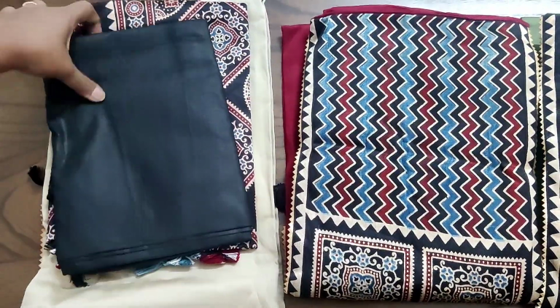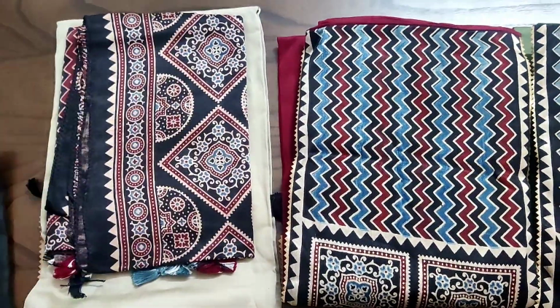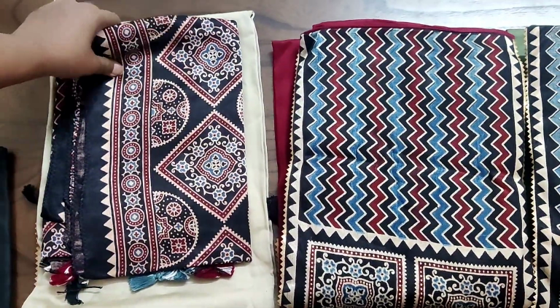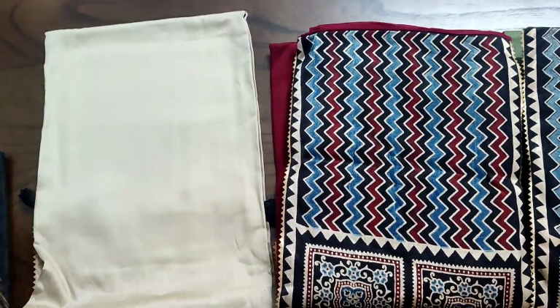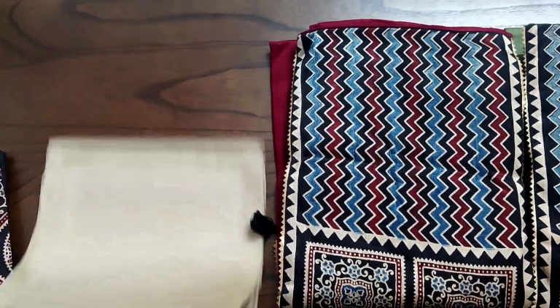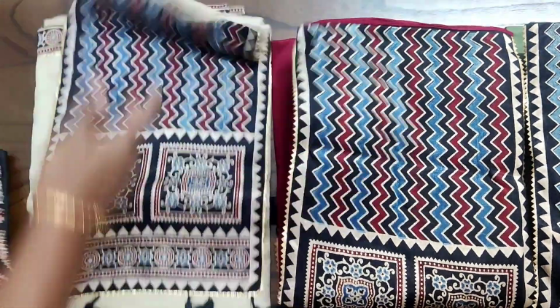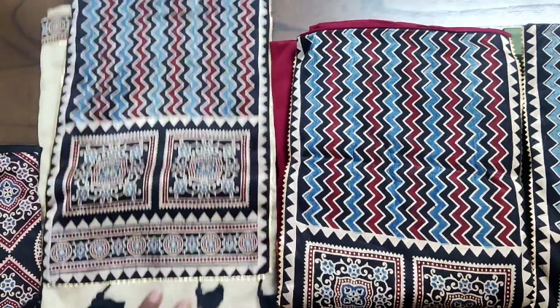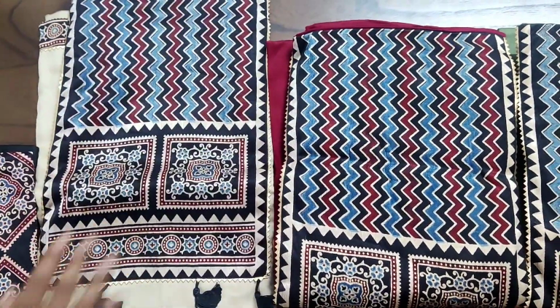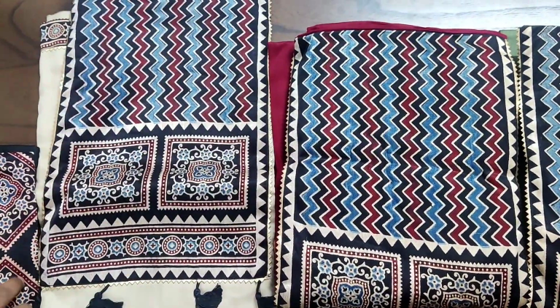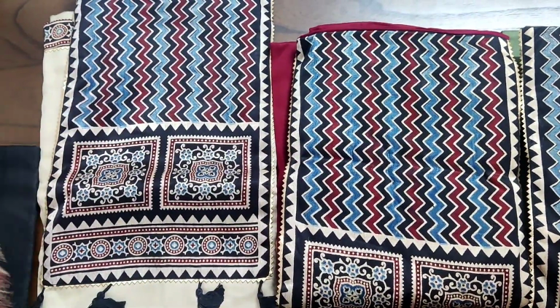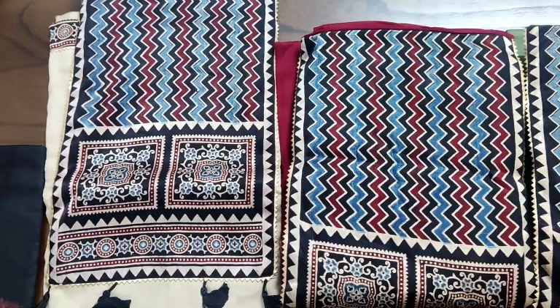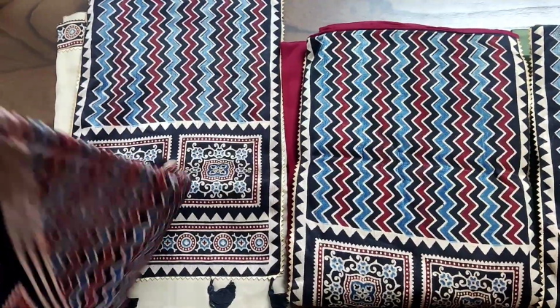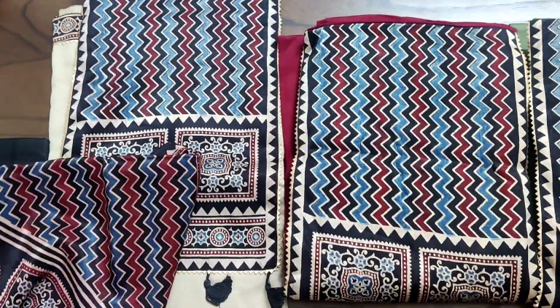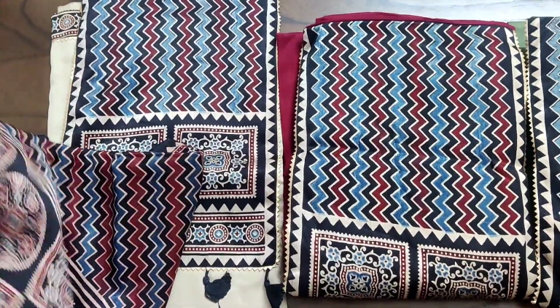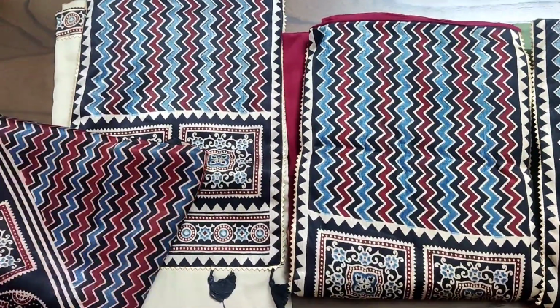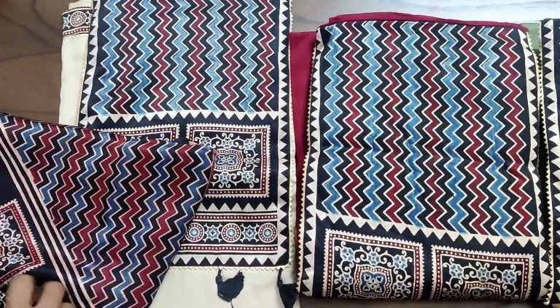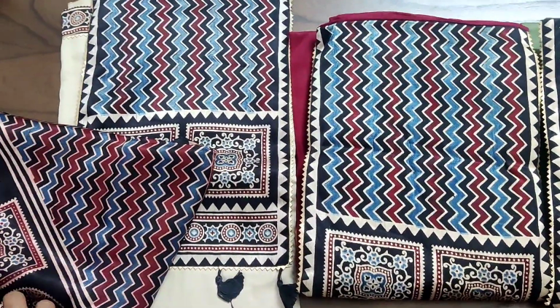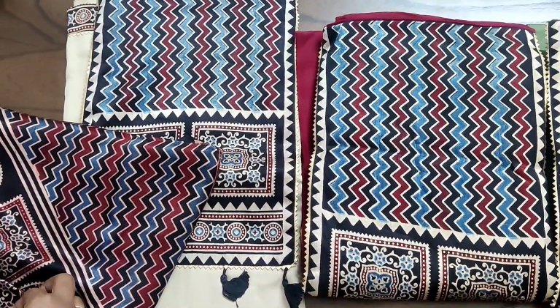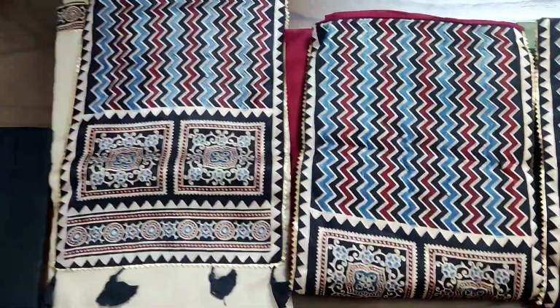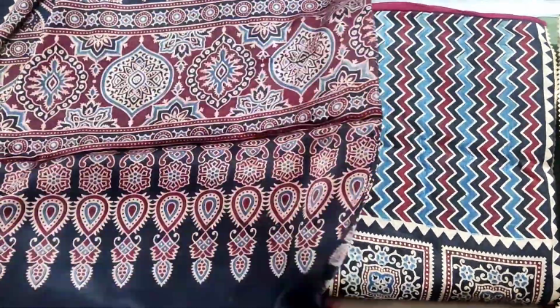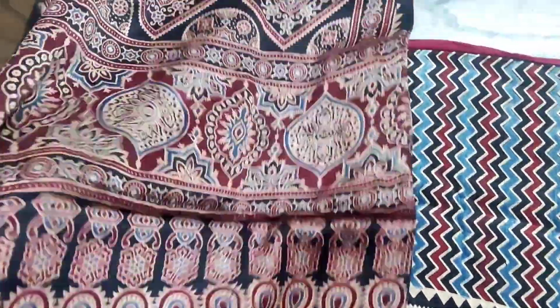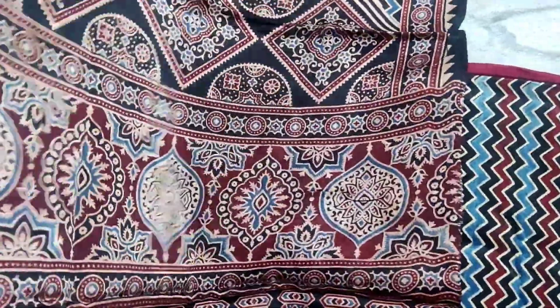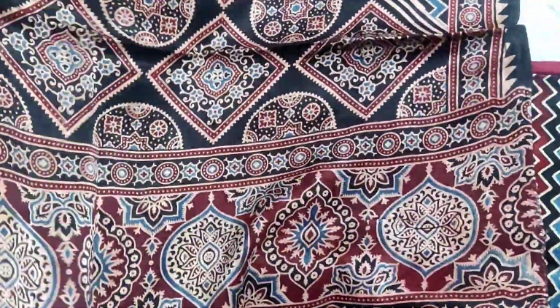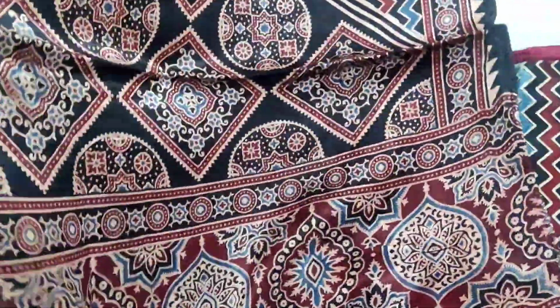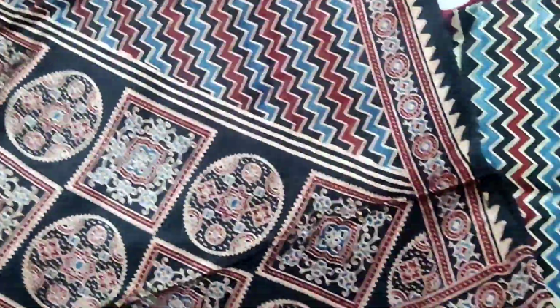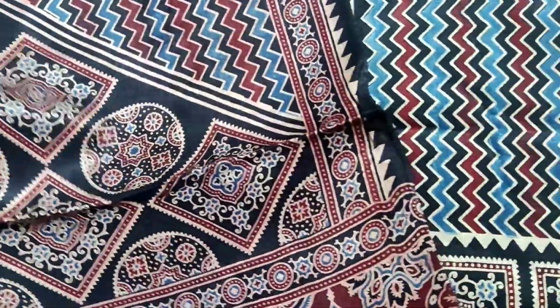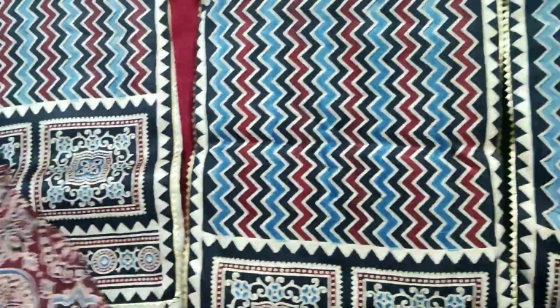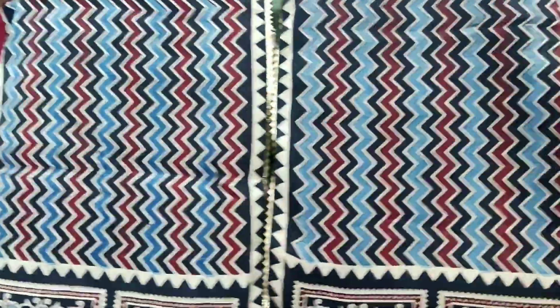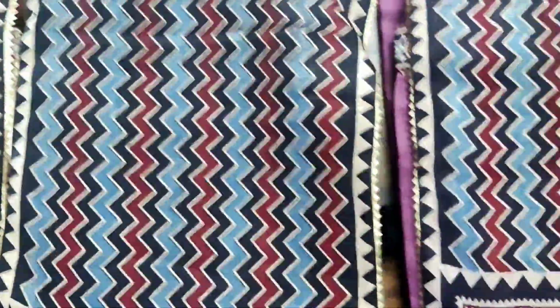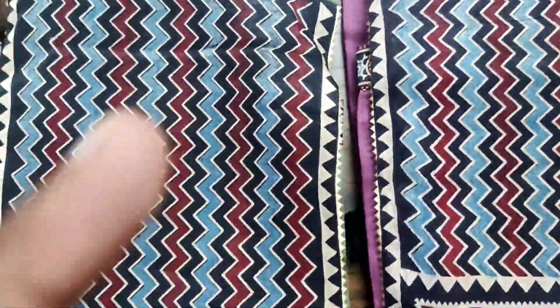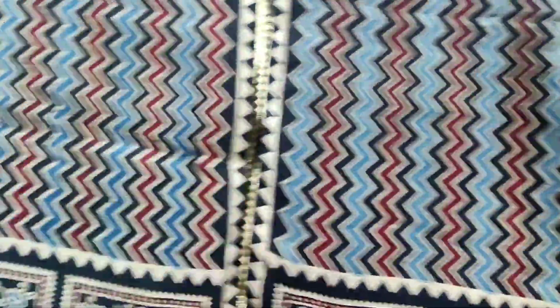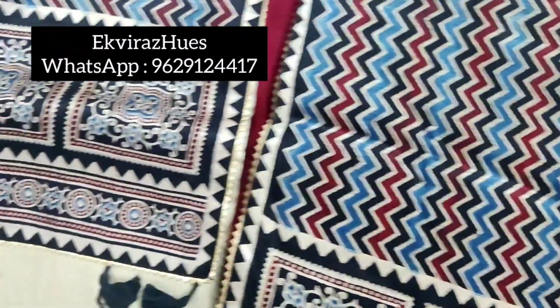This is the premium Ajrak cotton collection top — one of the top ones. This is a silk-finished cotton top, a cotton bottom, and a mushroom silver dupatta — one of the finest dupattas.